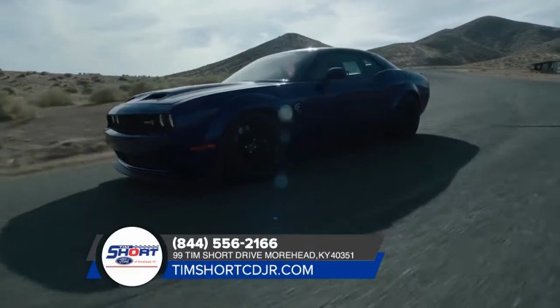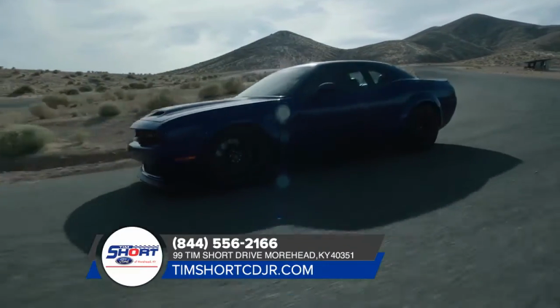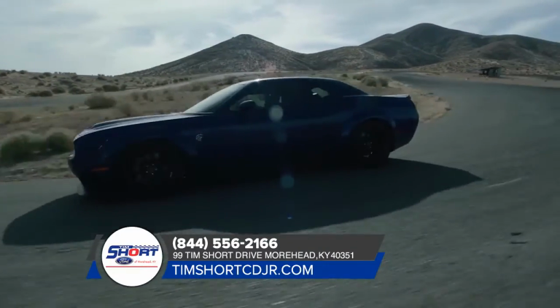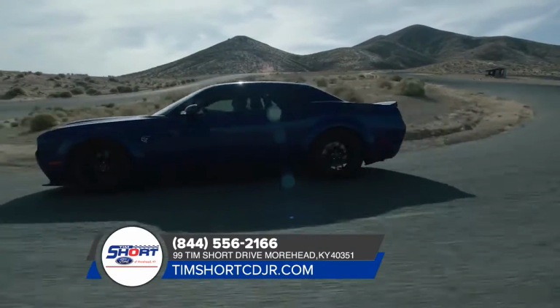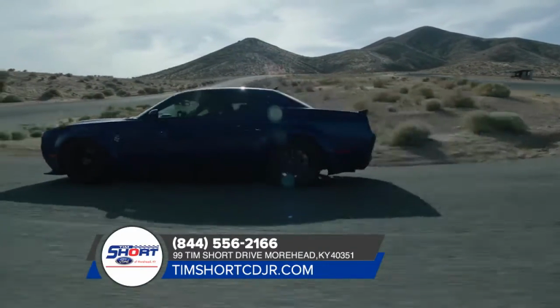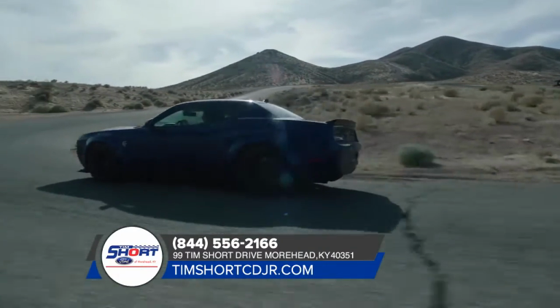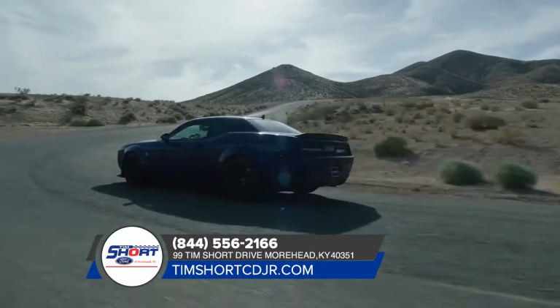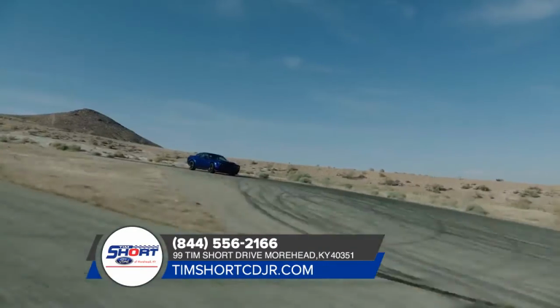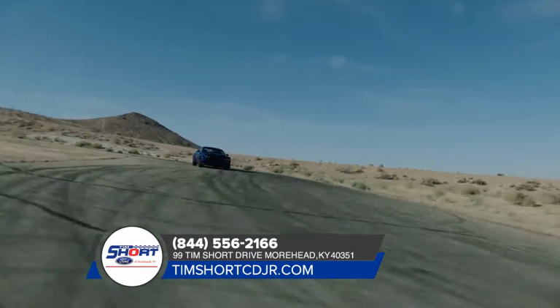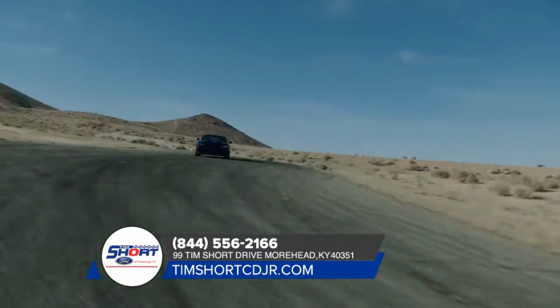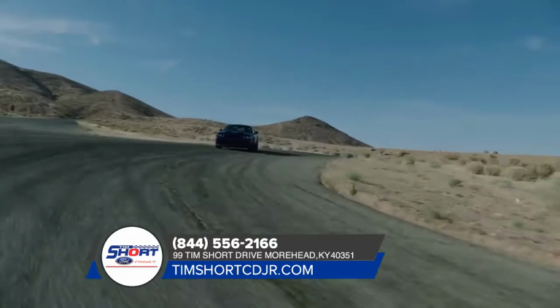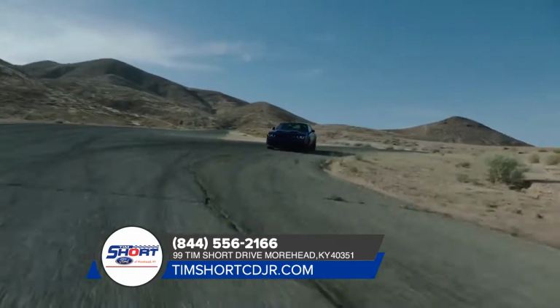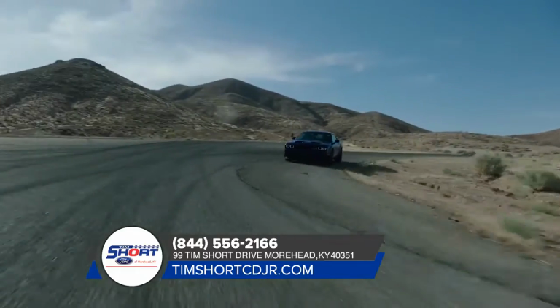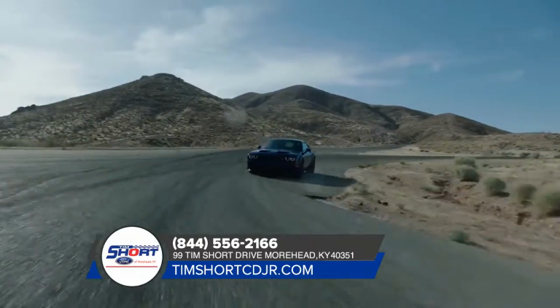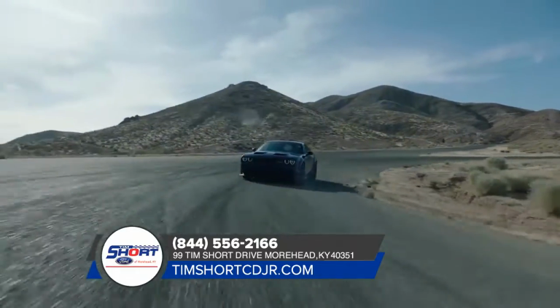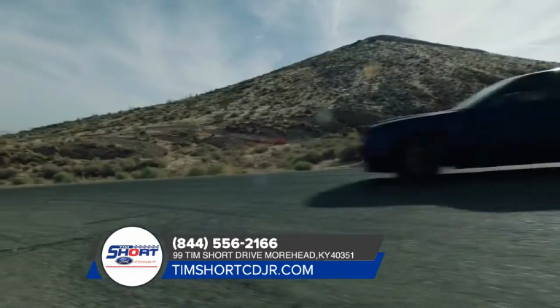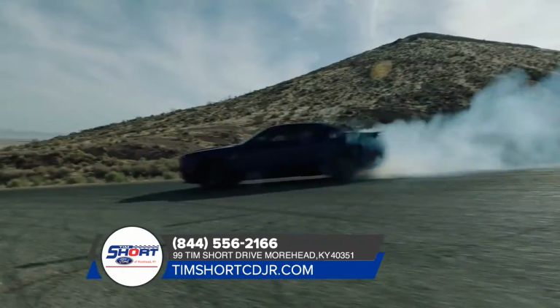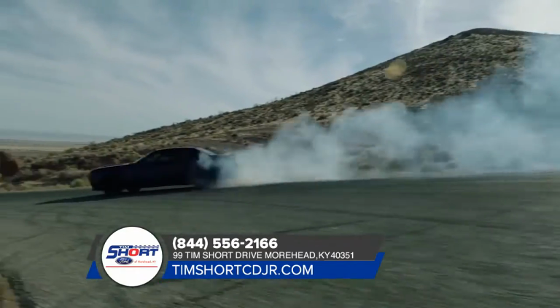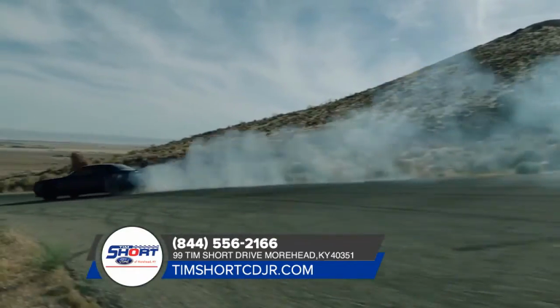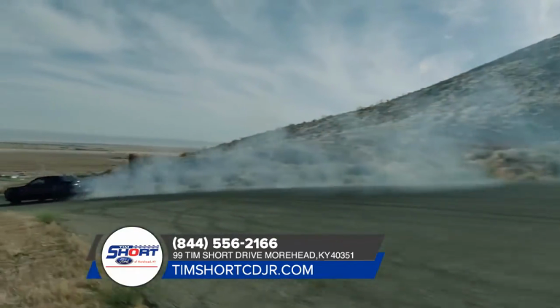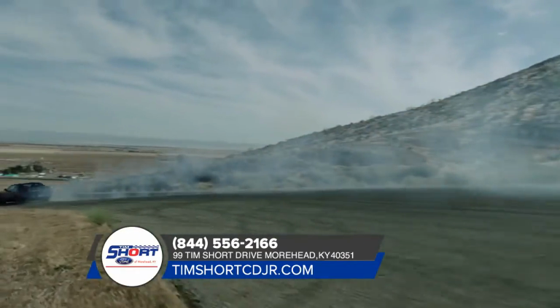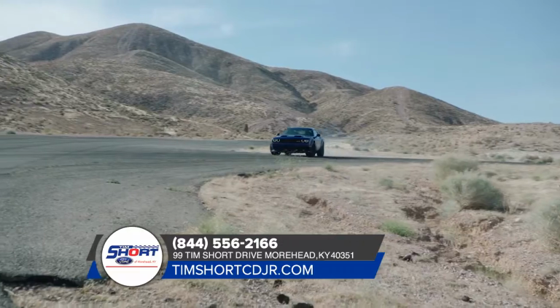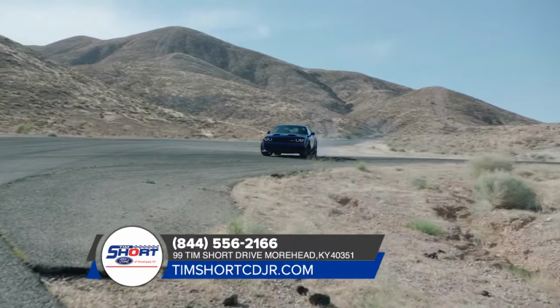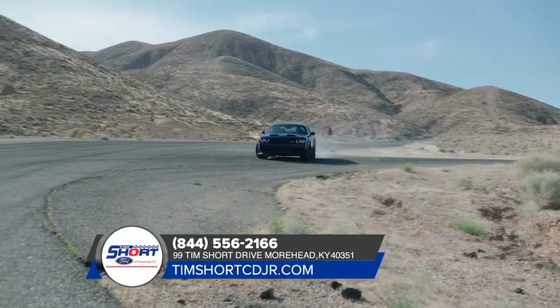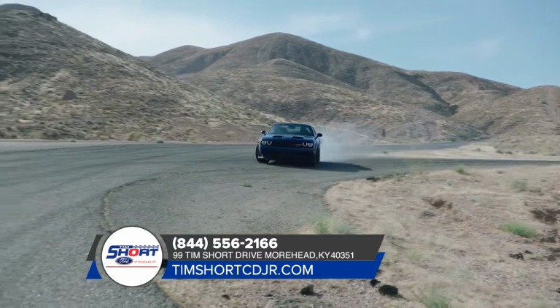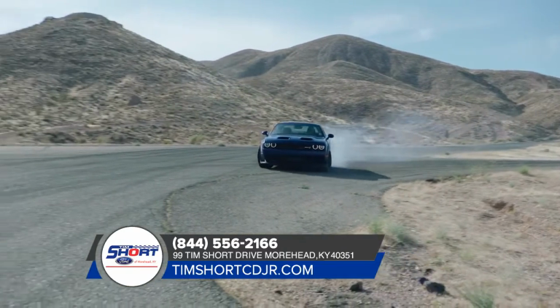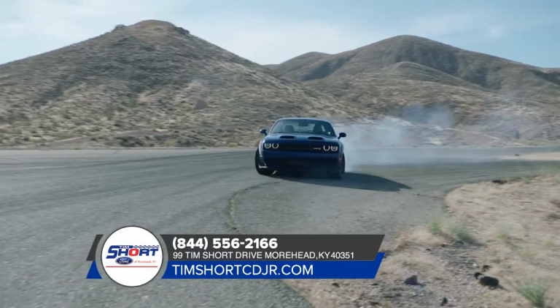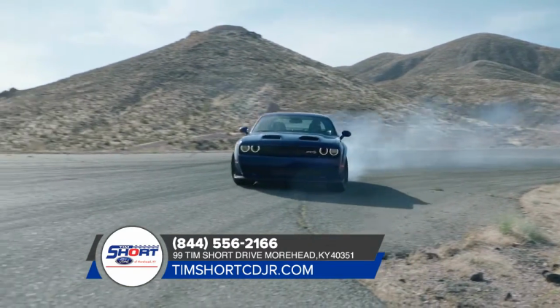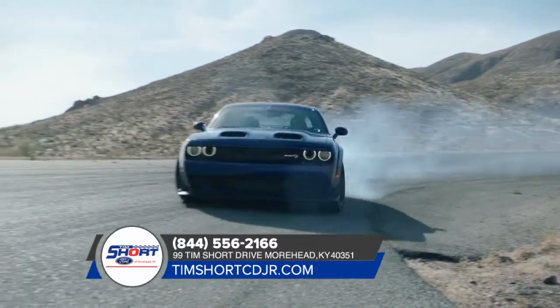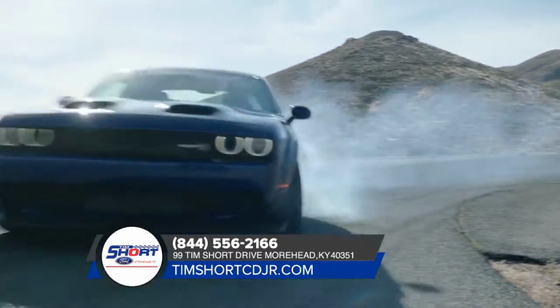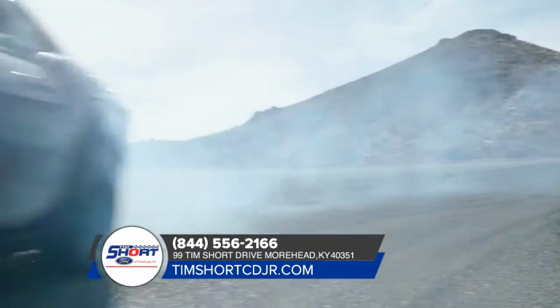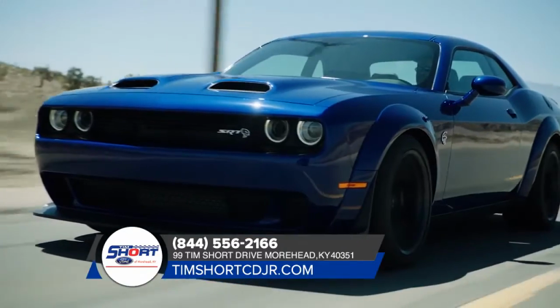Sit down, buckle up, and hold on tight. From sinister speed to exceptional control, the Dodge Challenger is breaking through the limits of performance. From the available illuminated air catcher headlamps to the shape of its body, the Dodge Challenger is dripping with muscle.